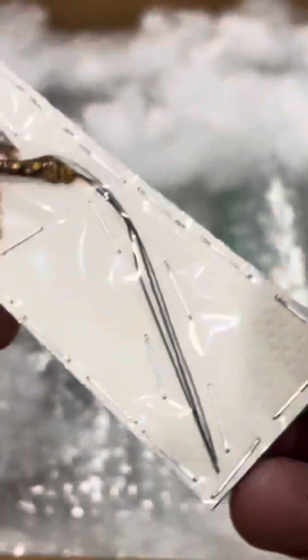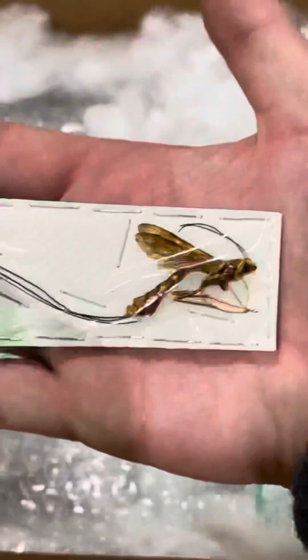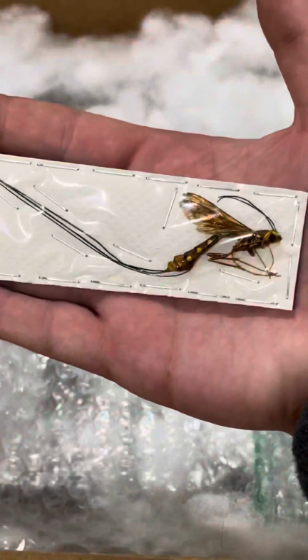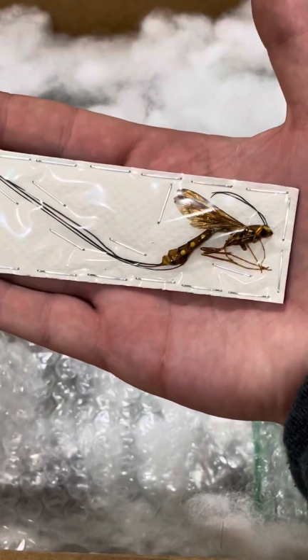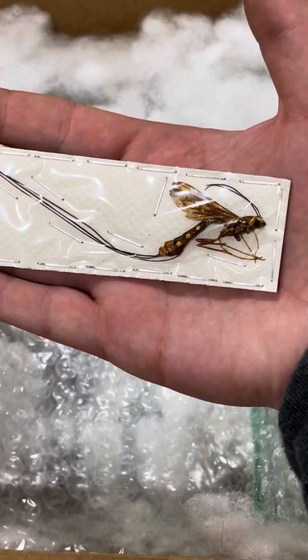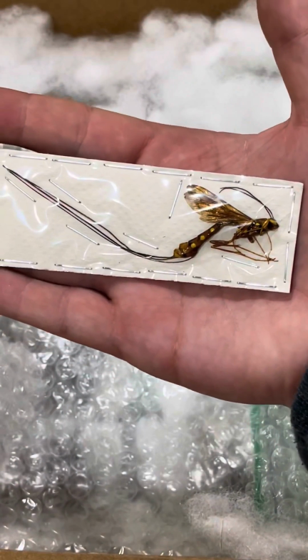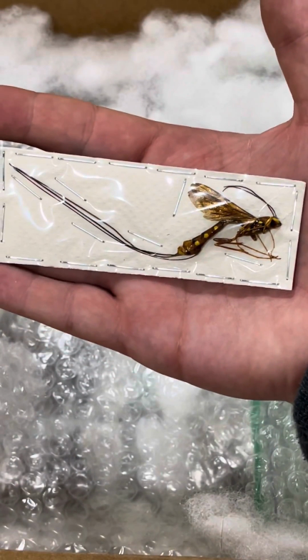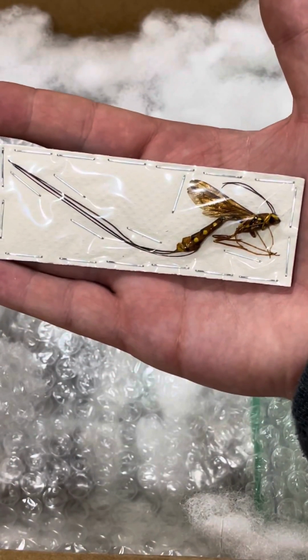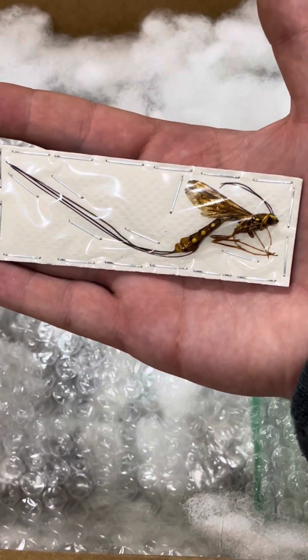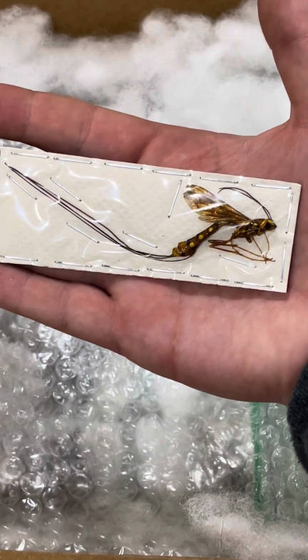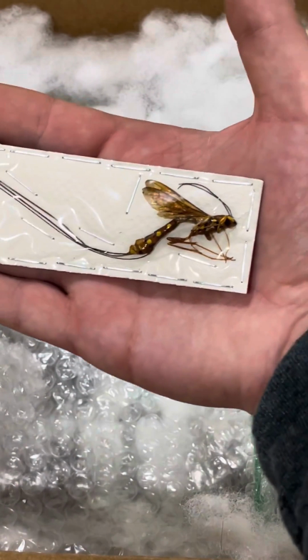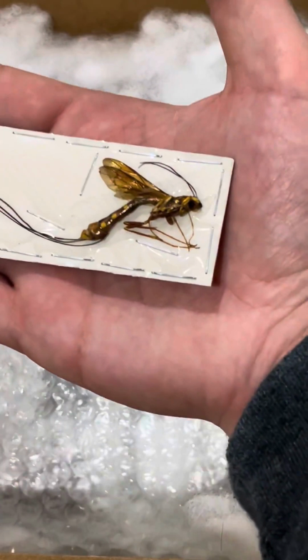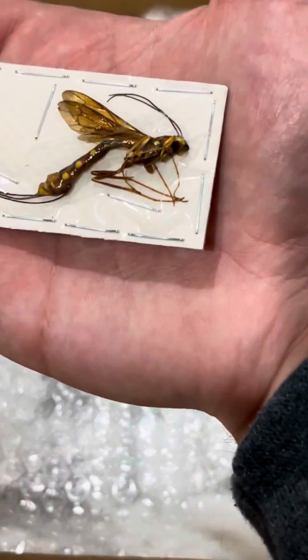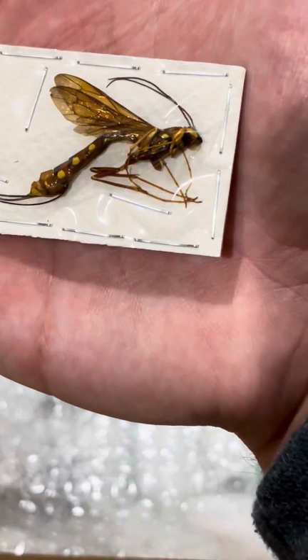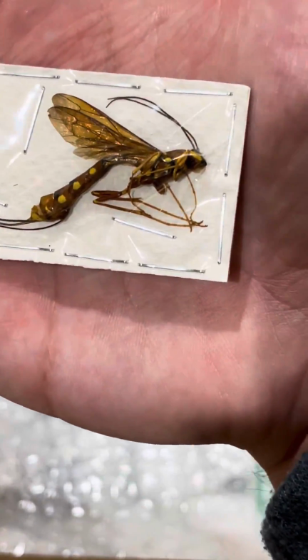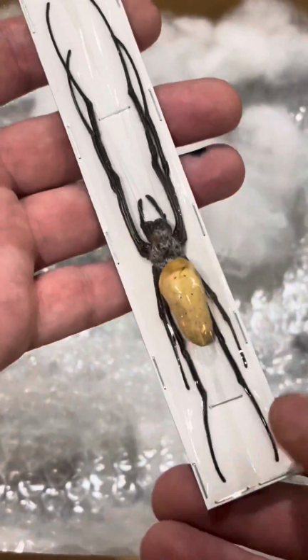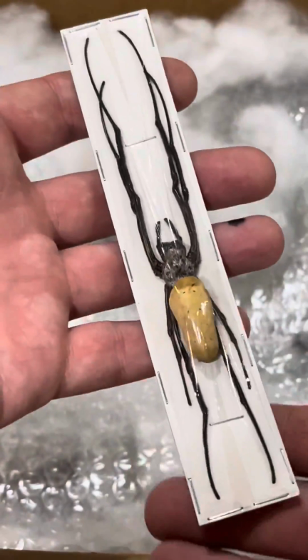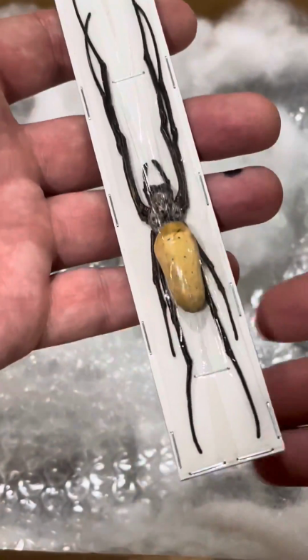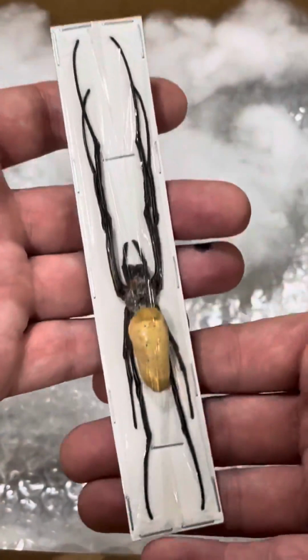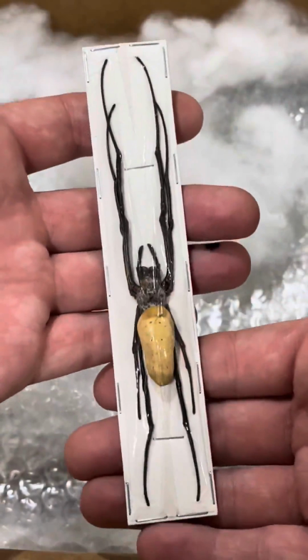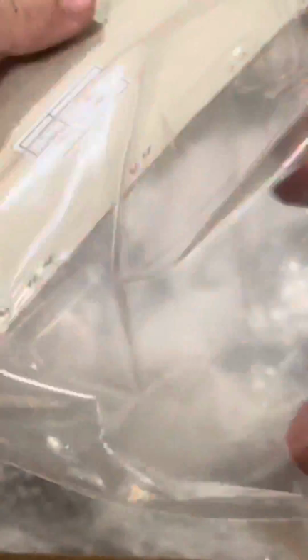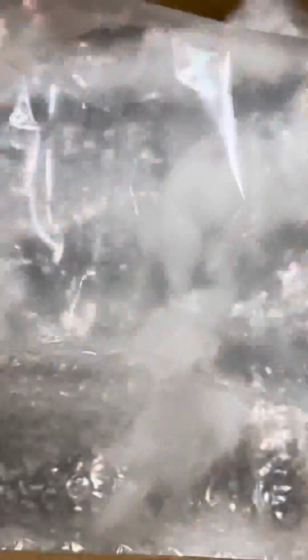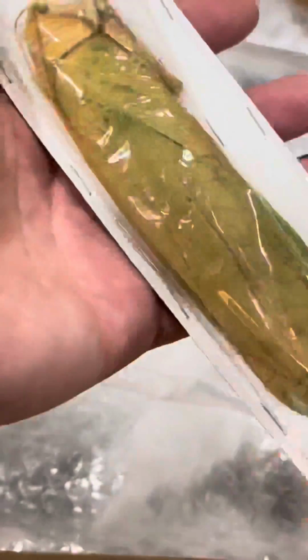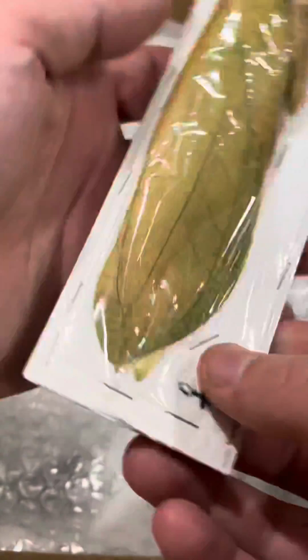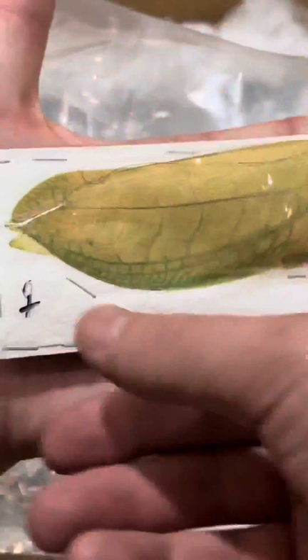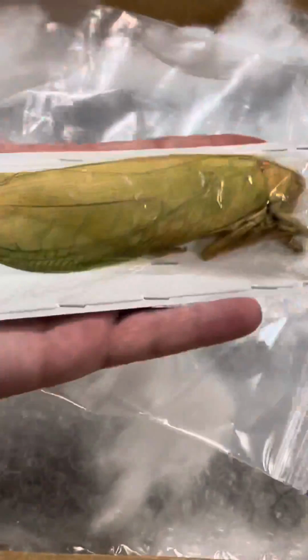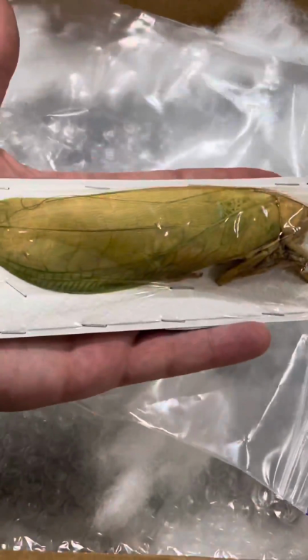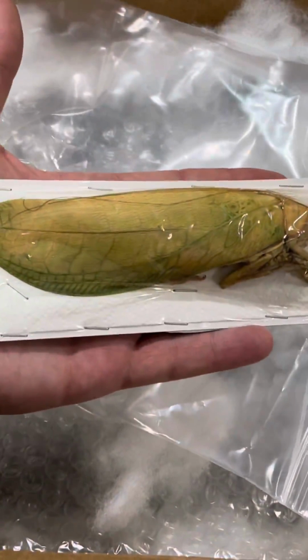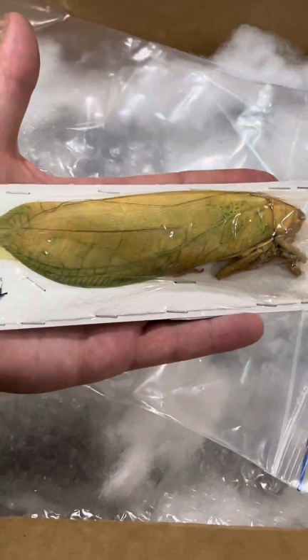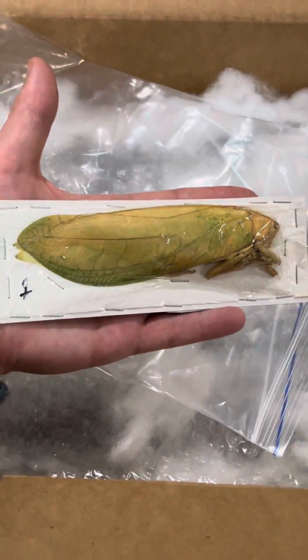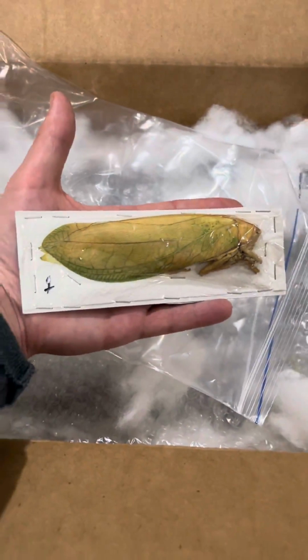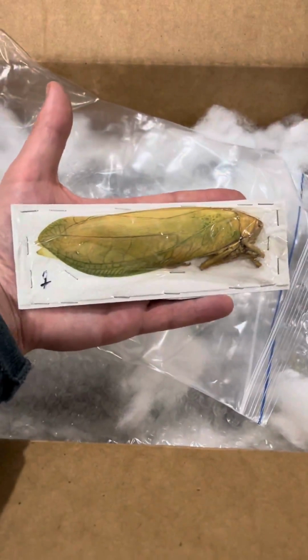Have you ever seen a wasp this big? Meet the Achnumen wasp — that long tail-like structure is for egg-laying. This large spider is a giant orb weaver. This titan is a false leaf giant katydid, one of the largest katydids in the world.